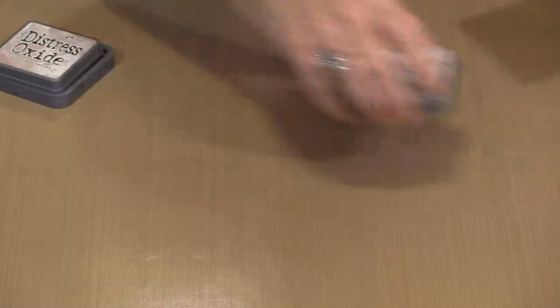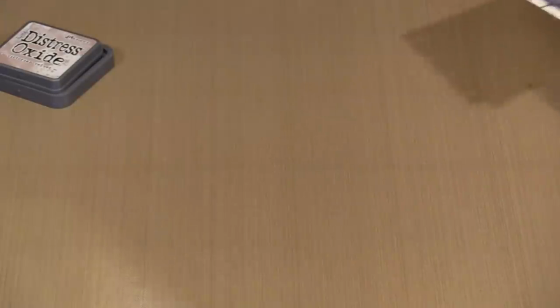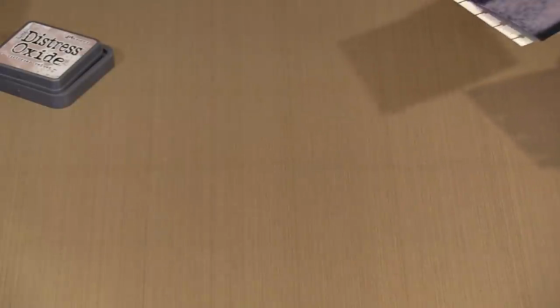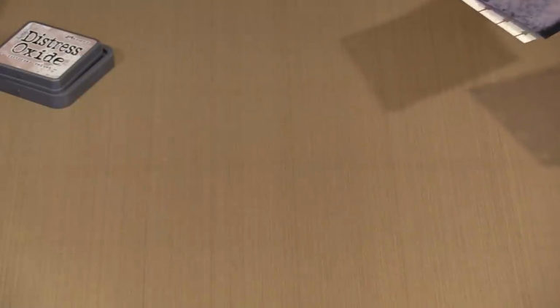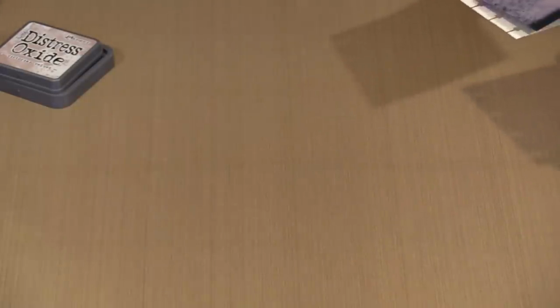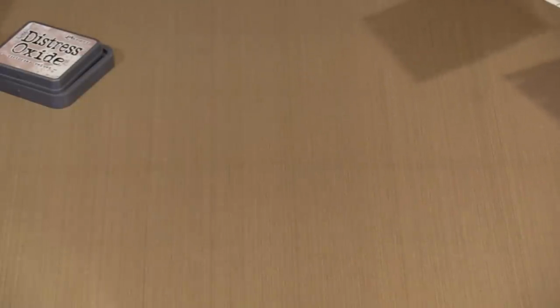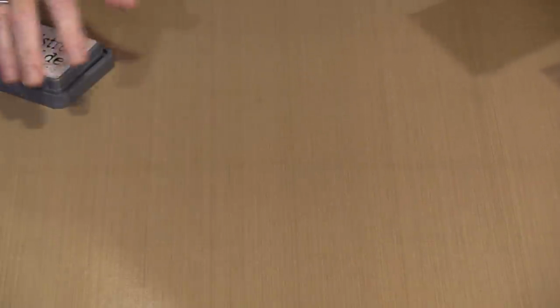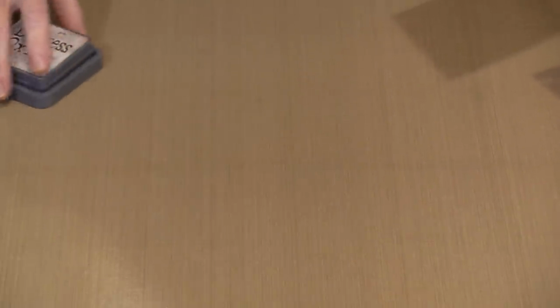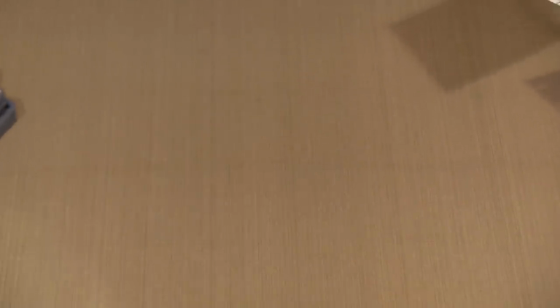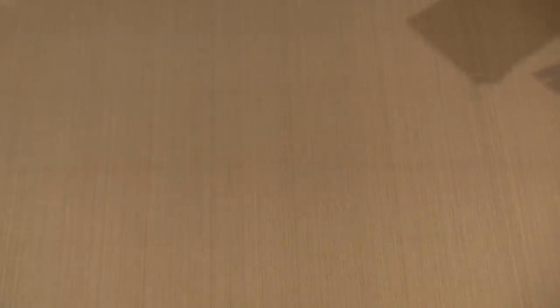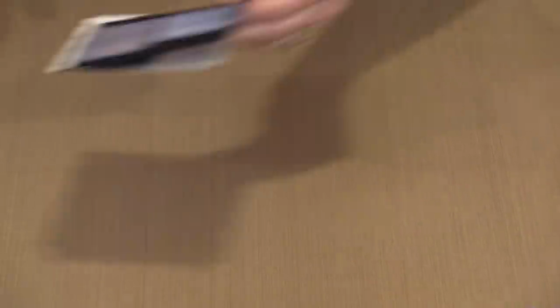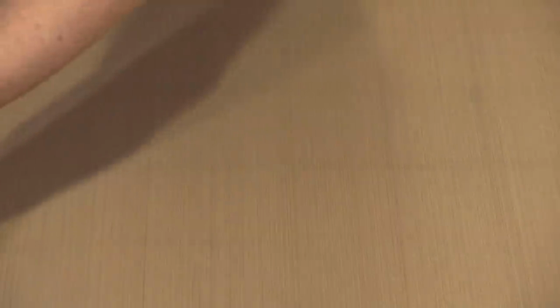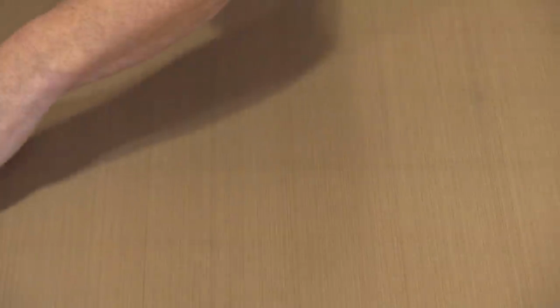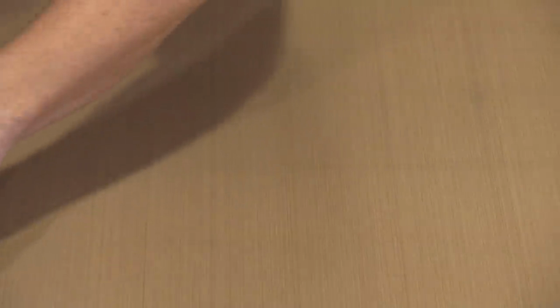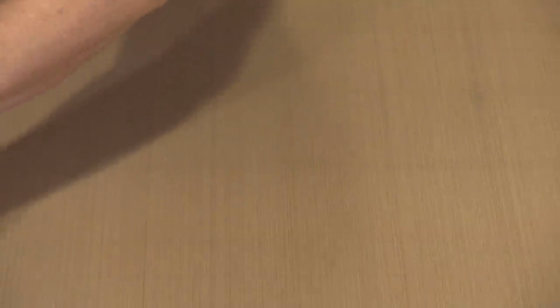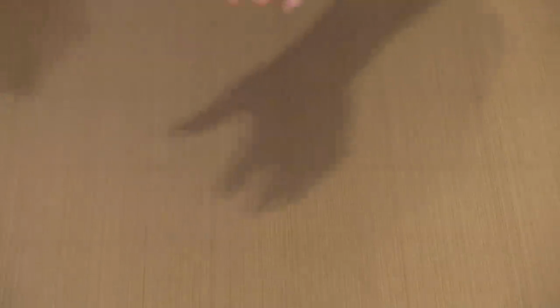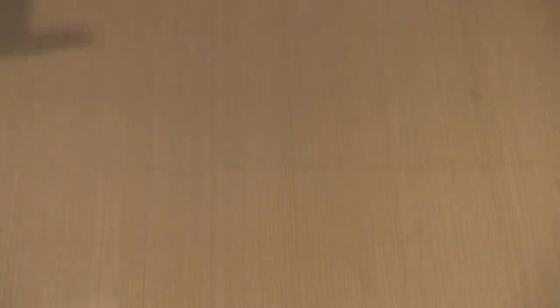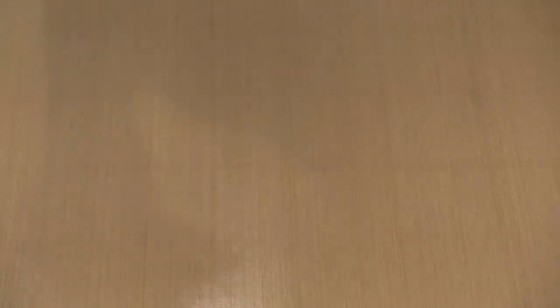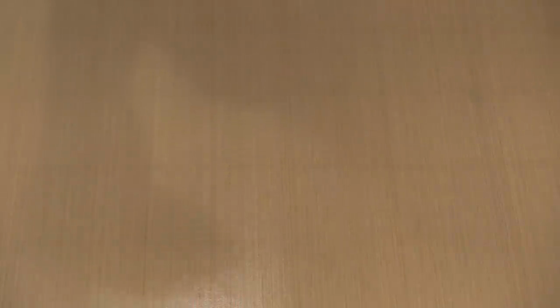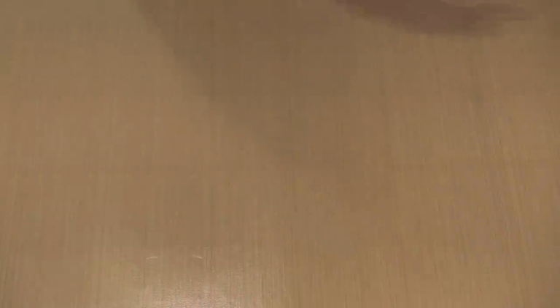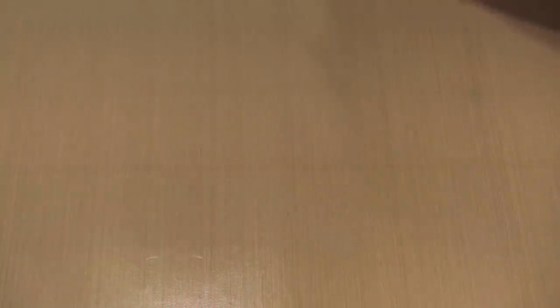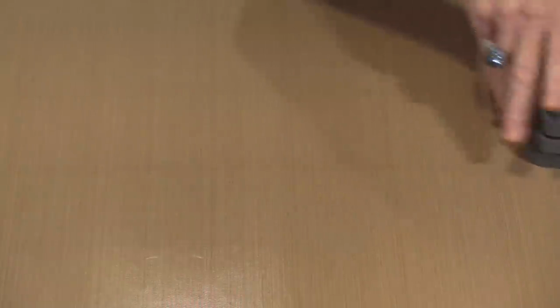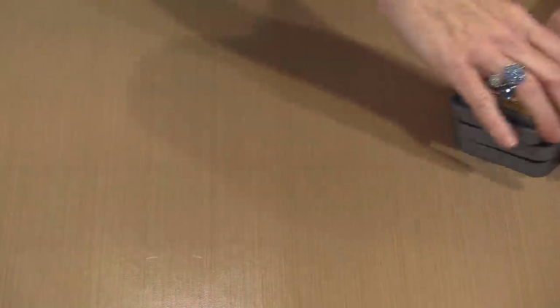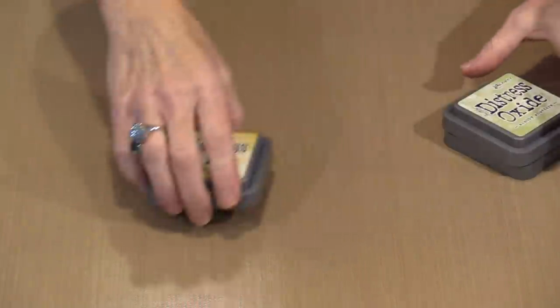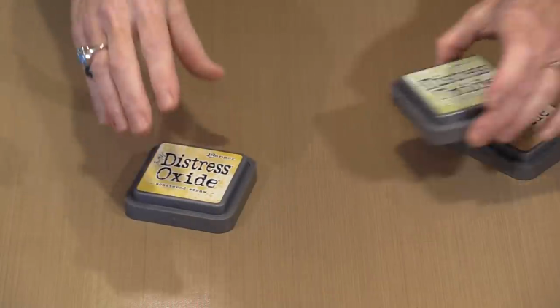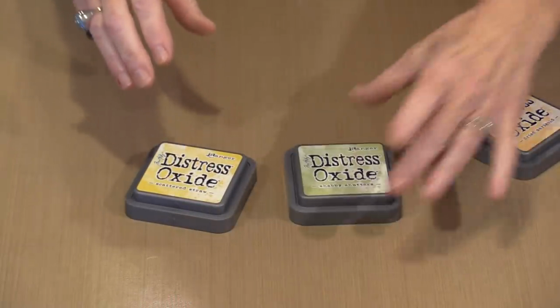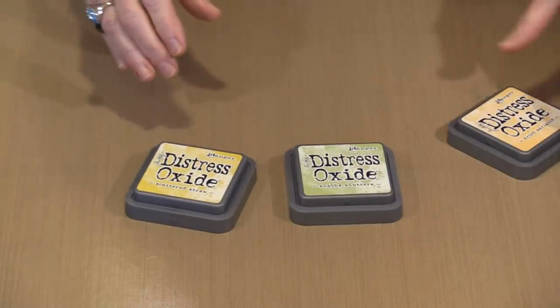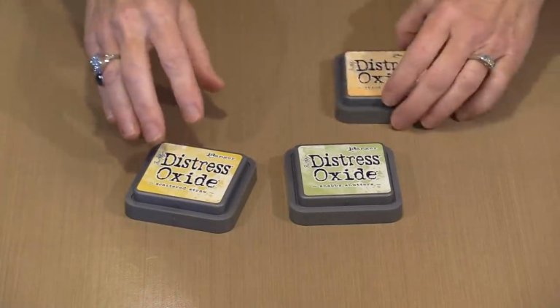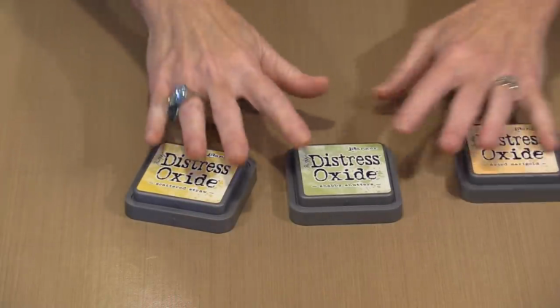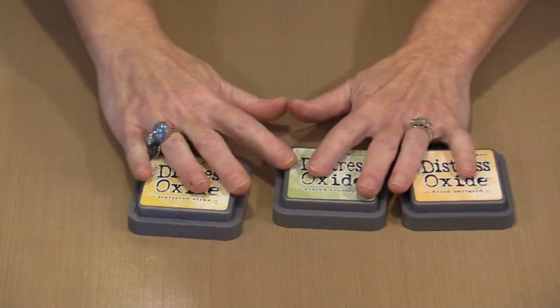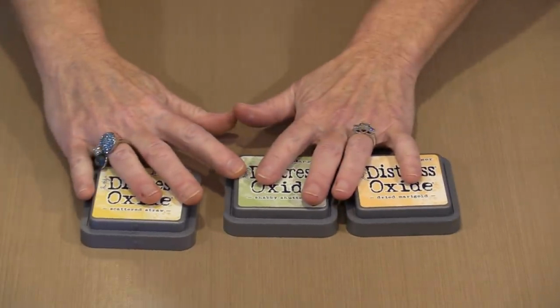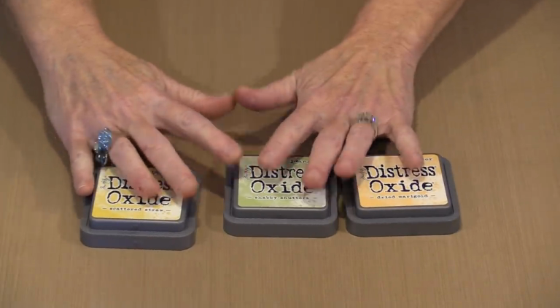The oxidation — that's the part that I really like the best. I'm going to bring in a couple of different colors. I'm going to use scattered straw, shabby shutters, and dried marigold.